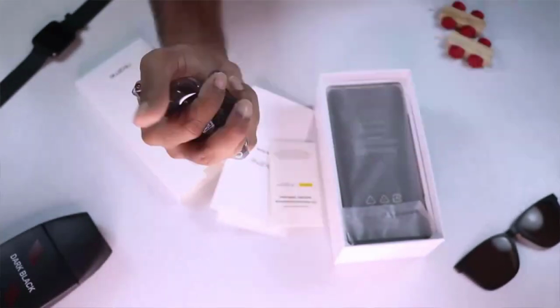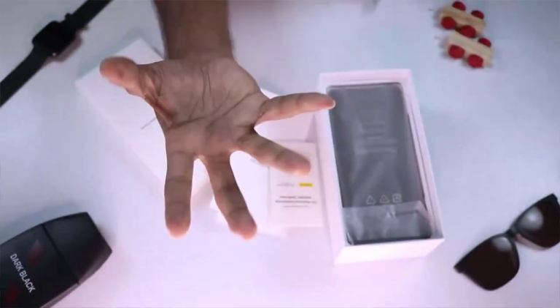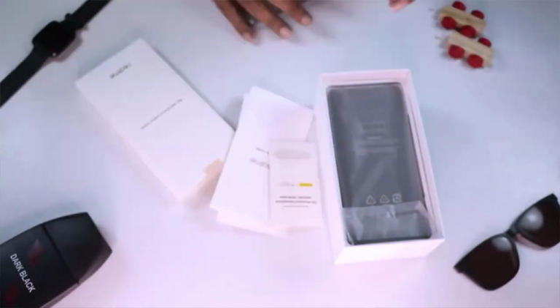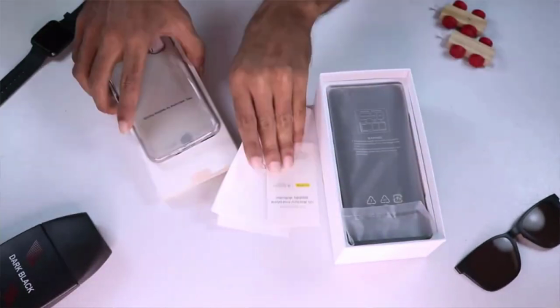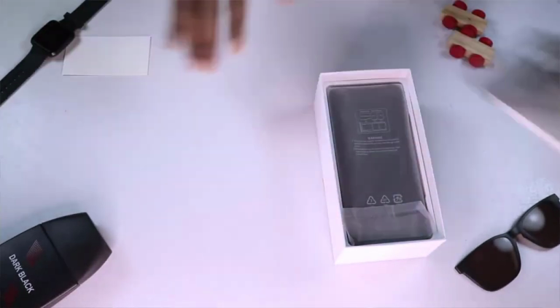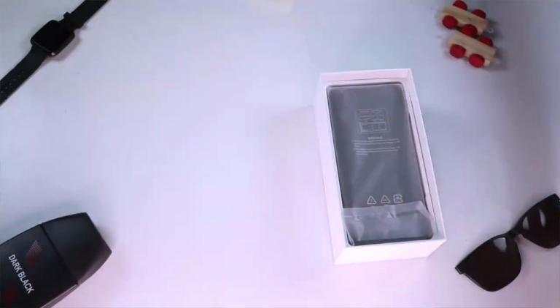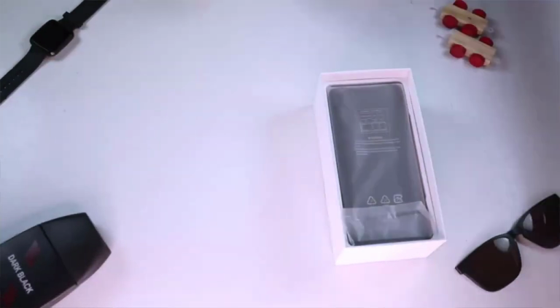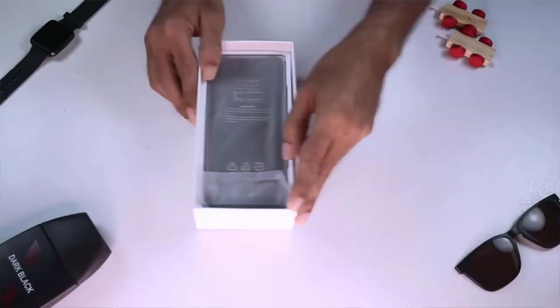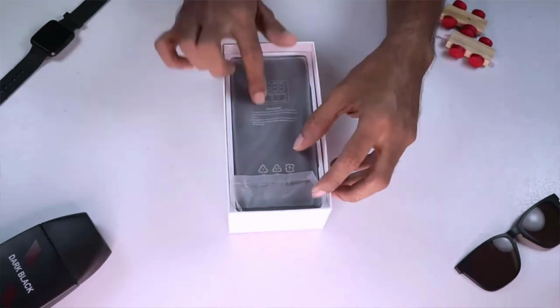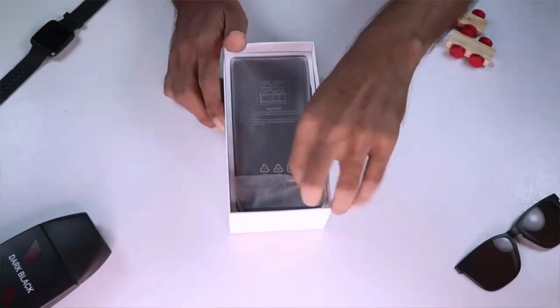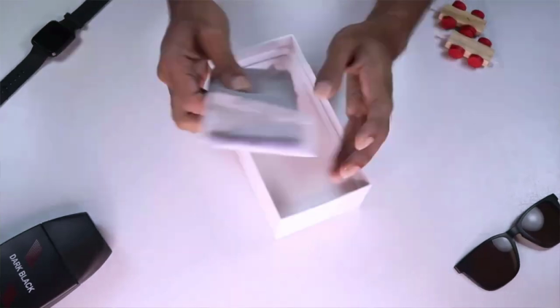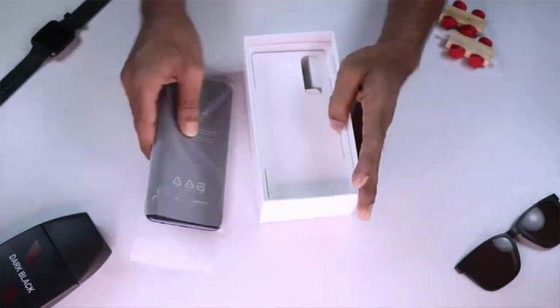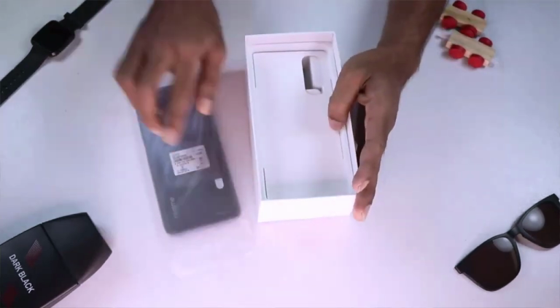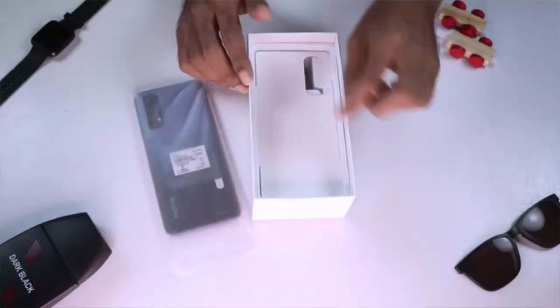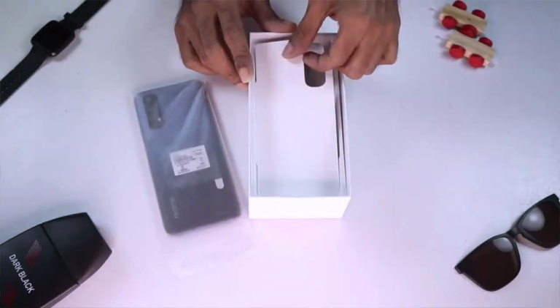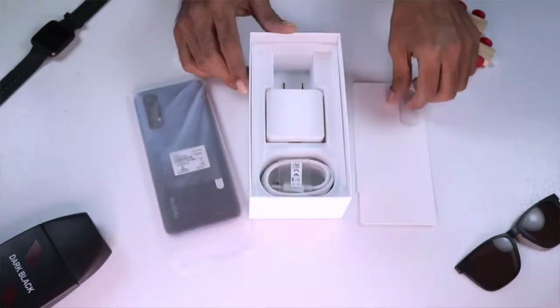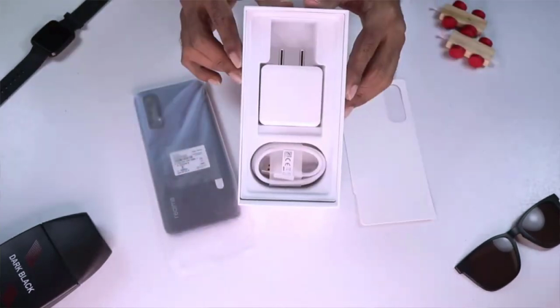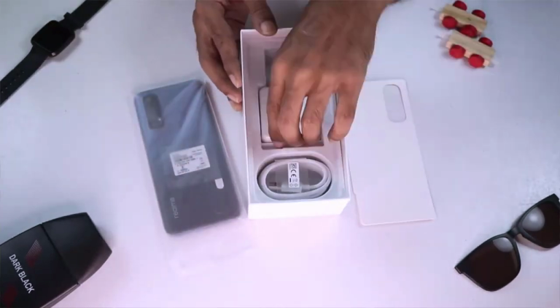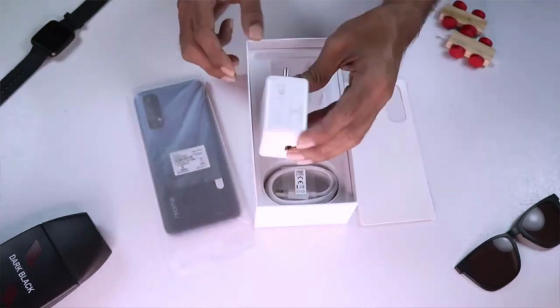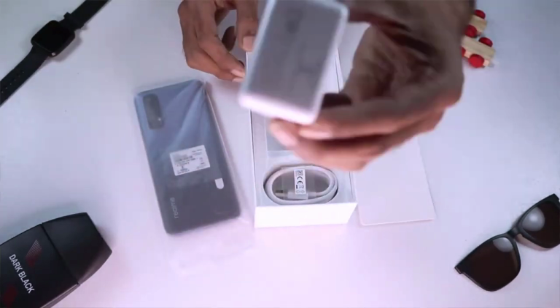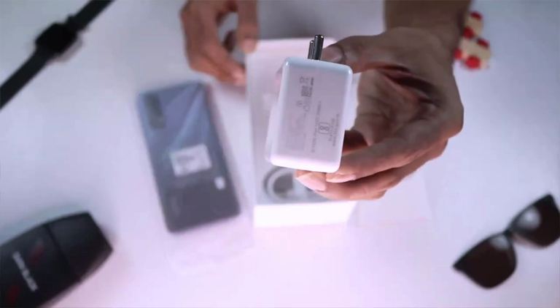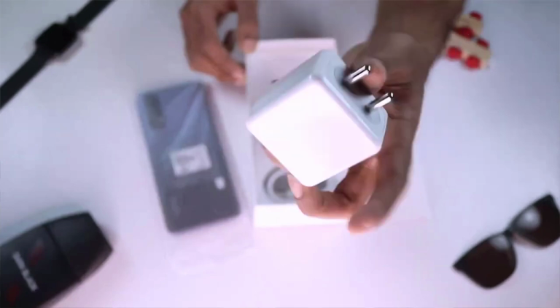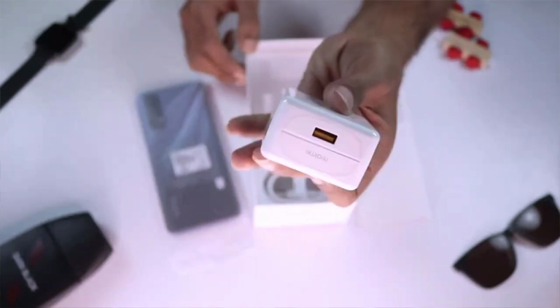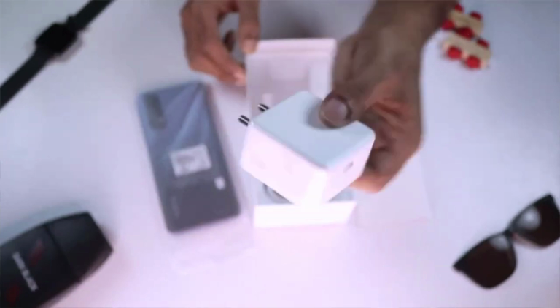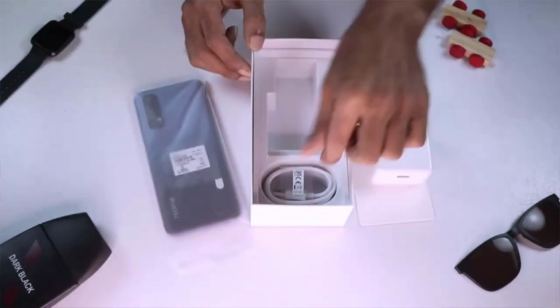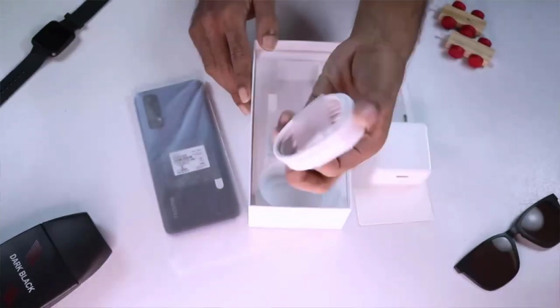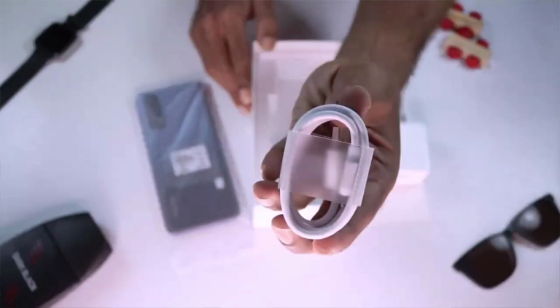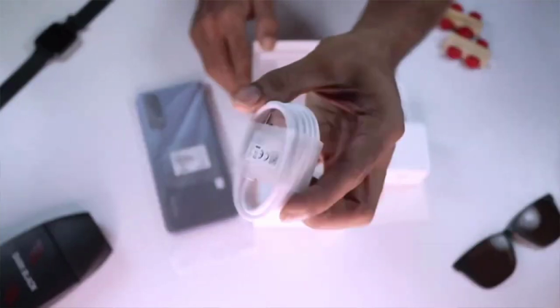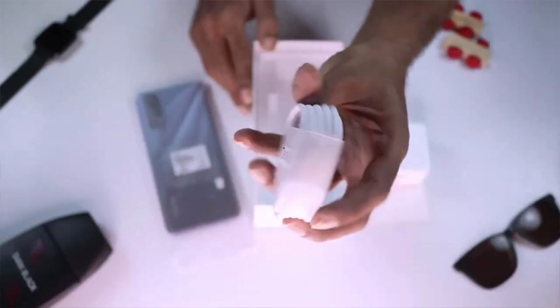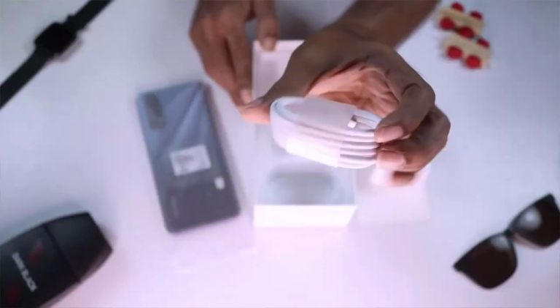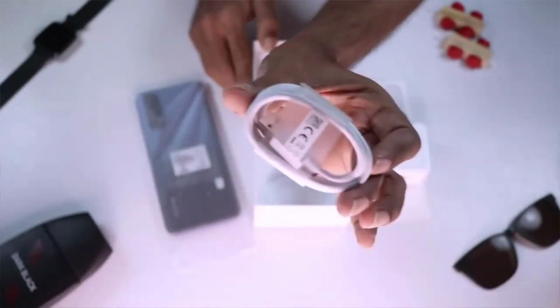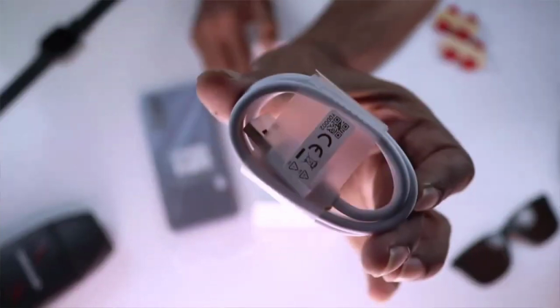We have to check the user manual as well. We also have what's in the middle of the box — items that come without the phone itself.